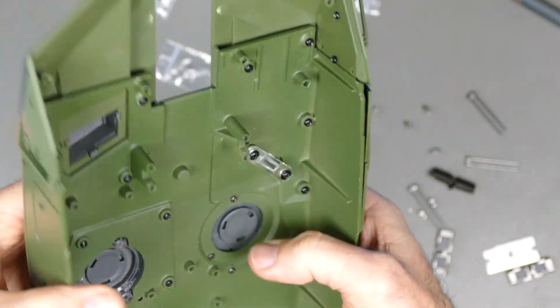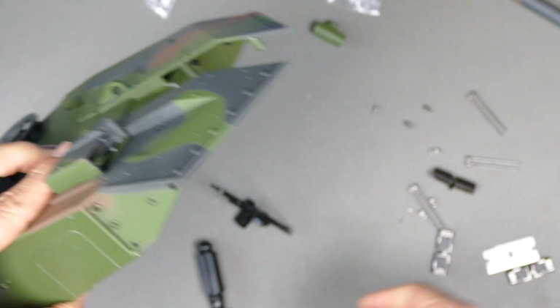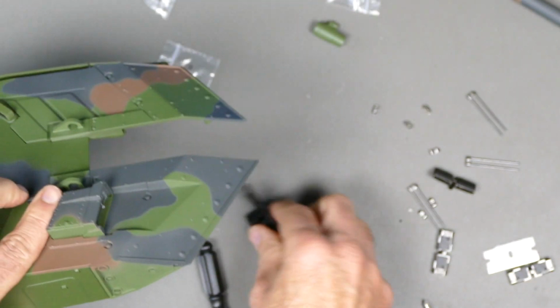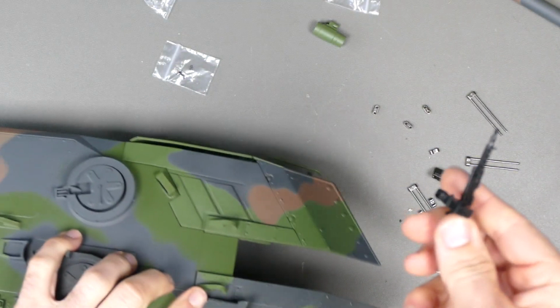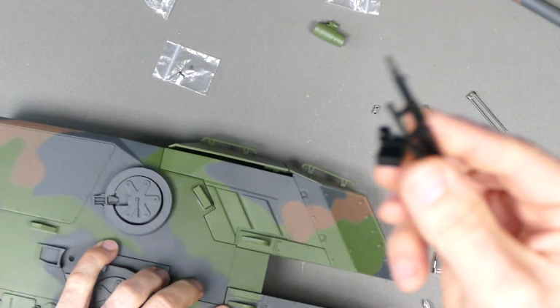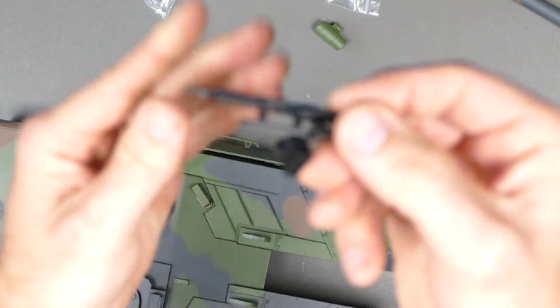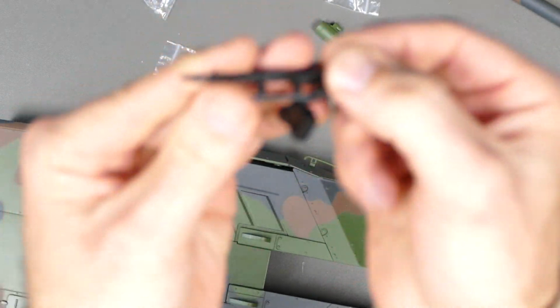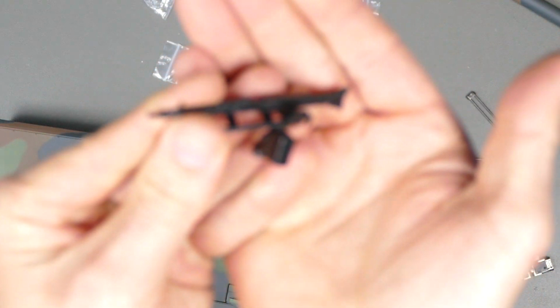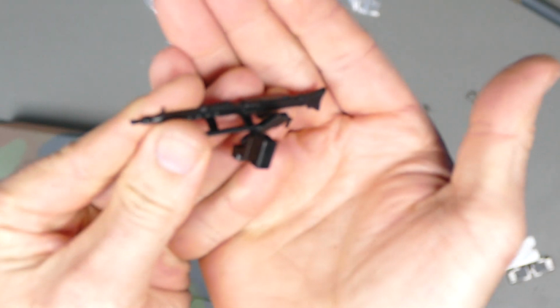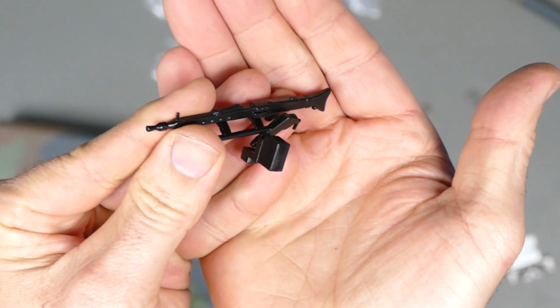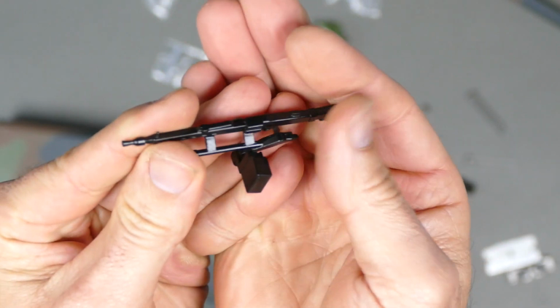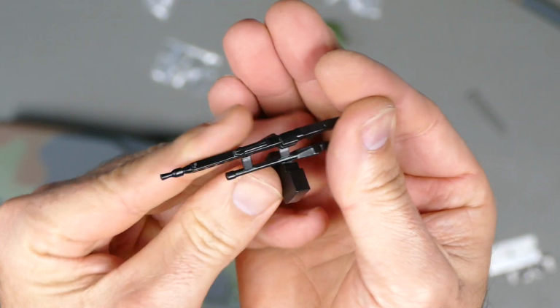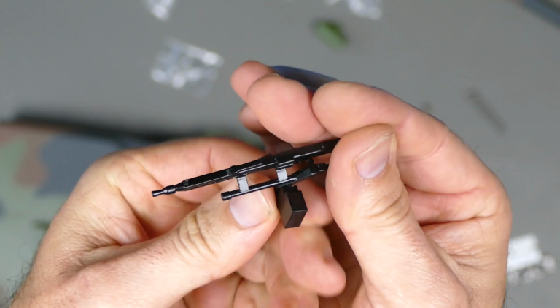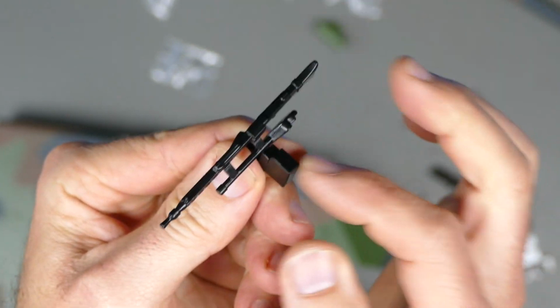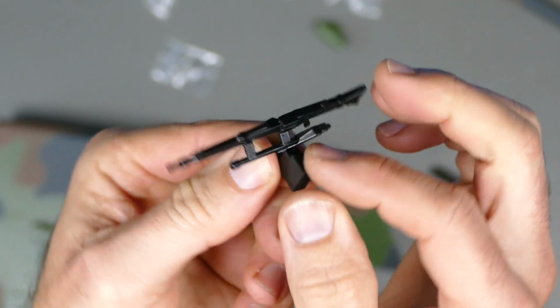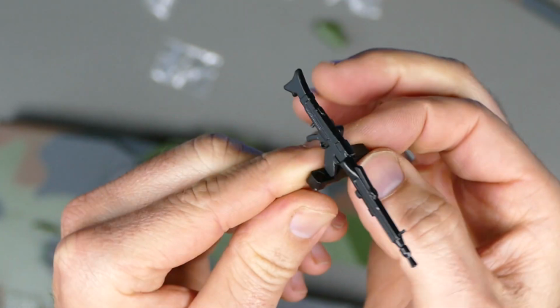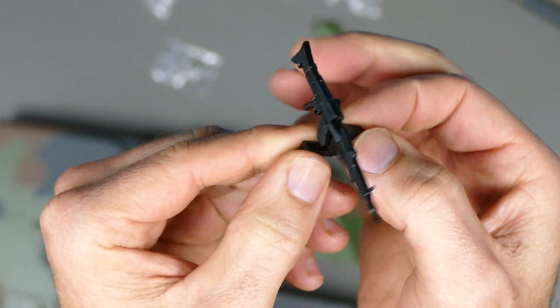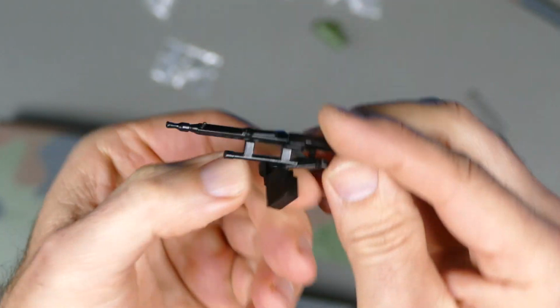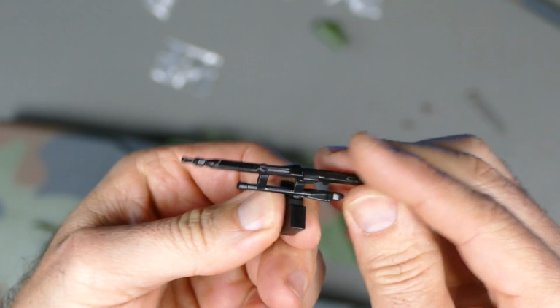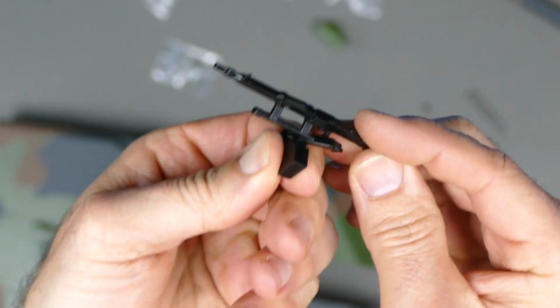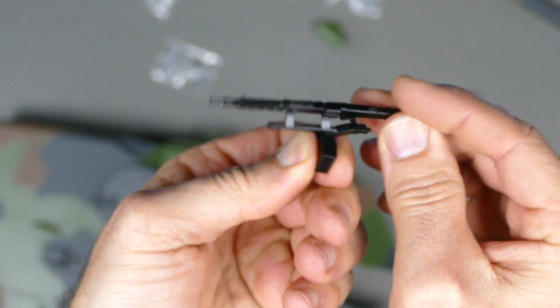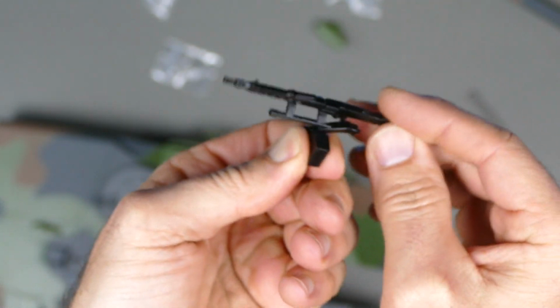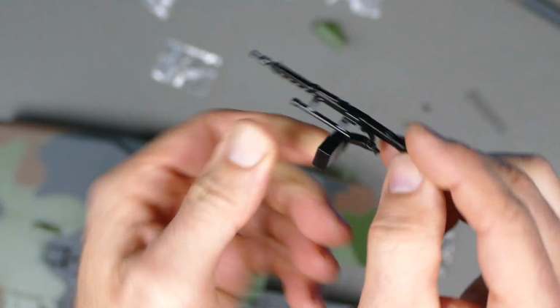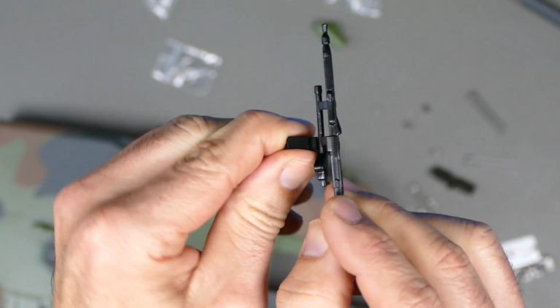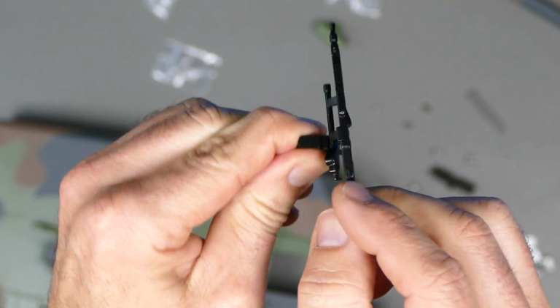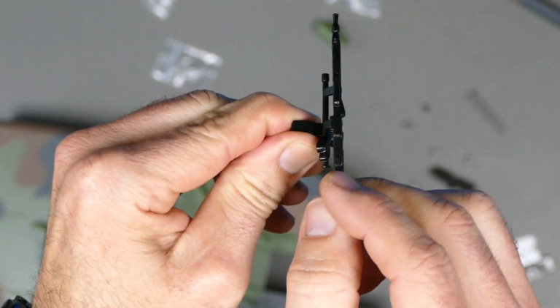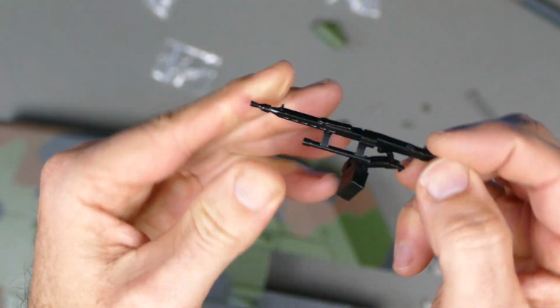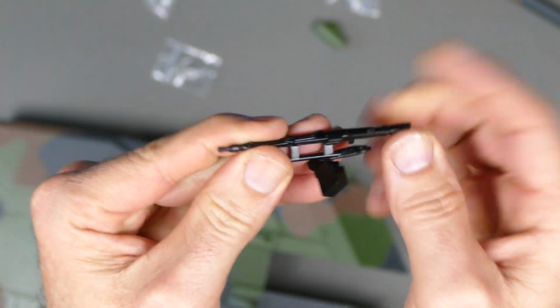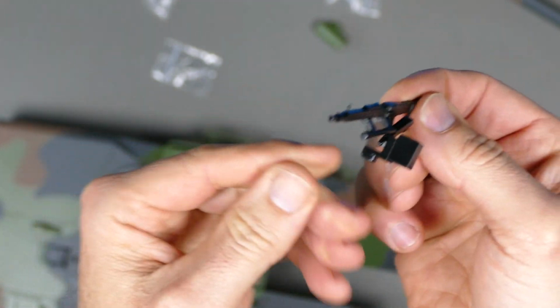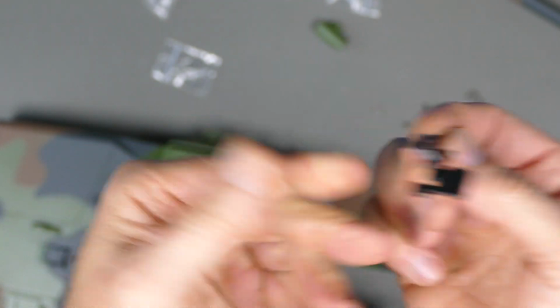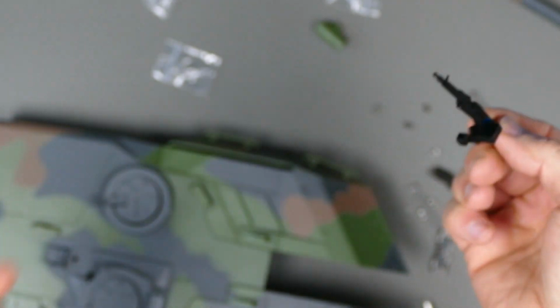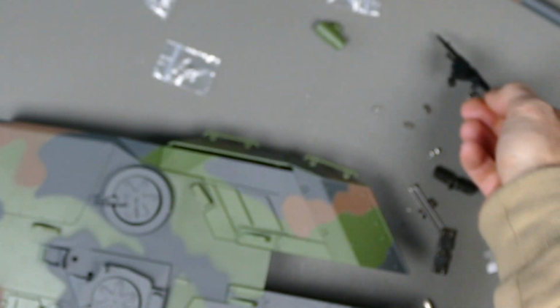Check this out — you don't use this yet, but the machine gun is all metal, not a bit of plastic on it. It moves up and down. That's for later.